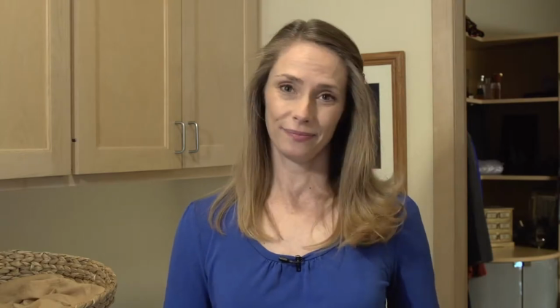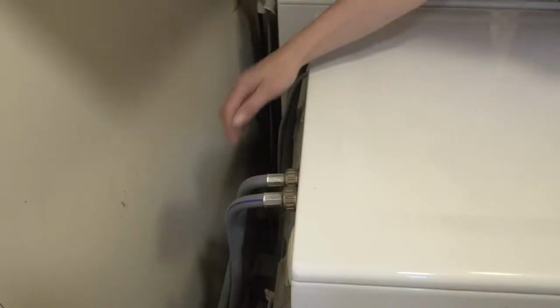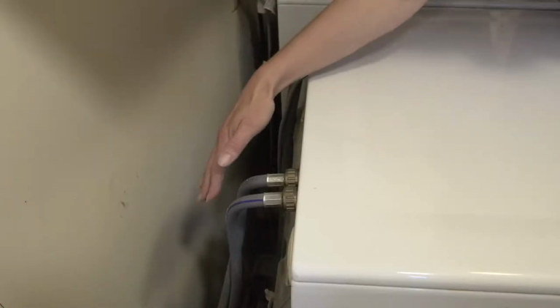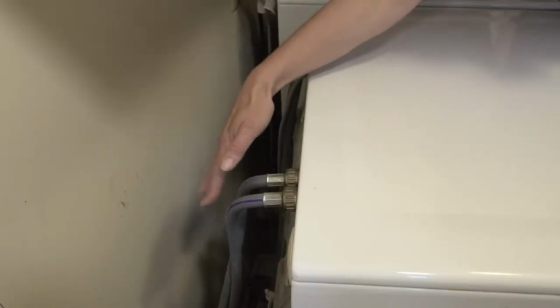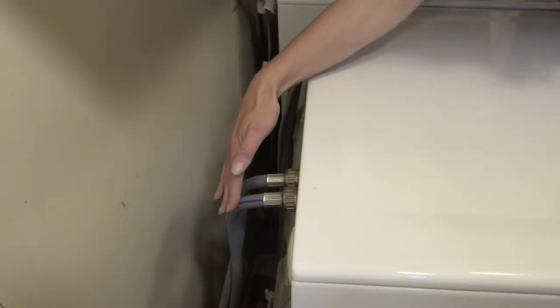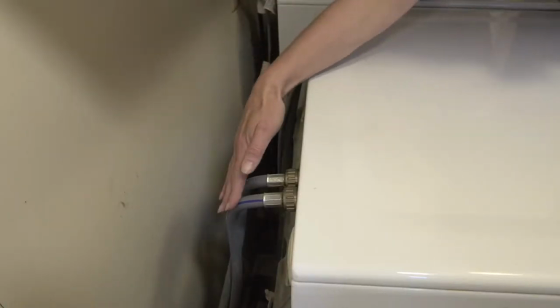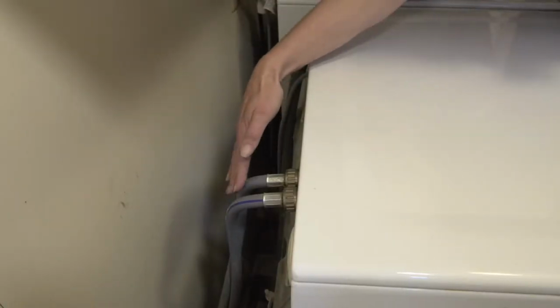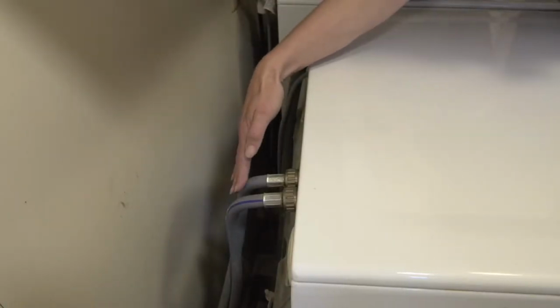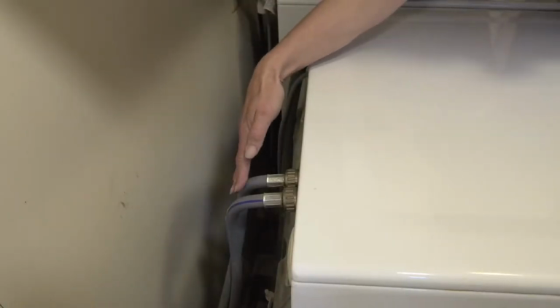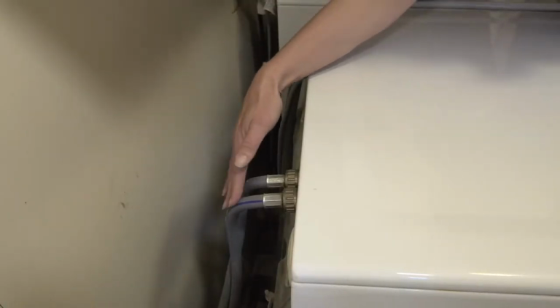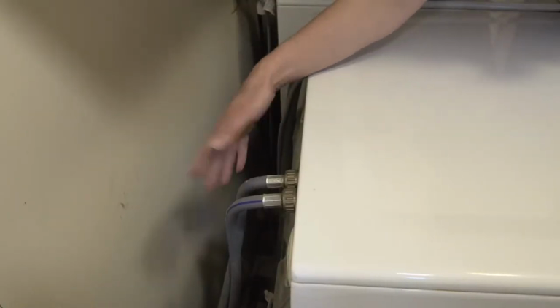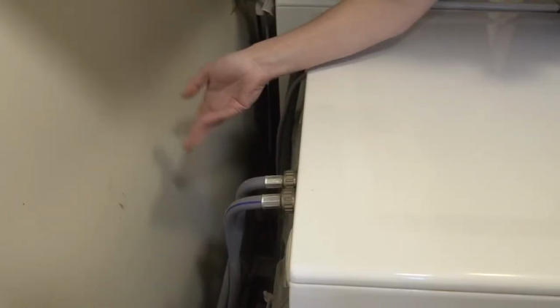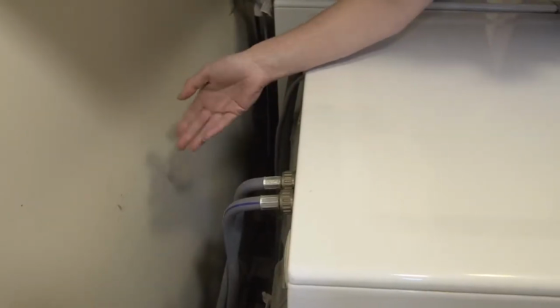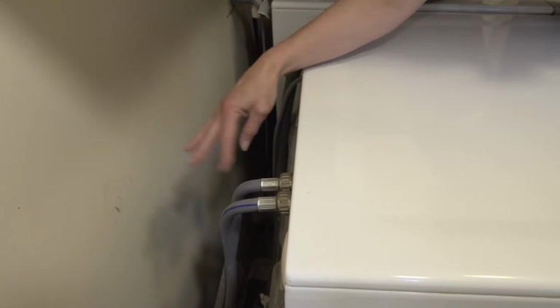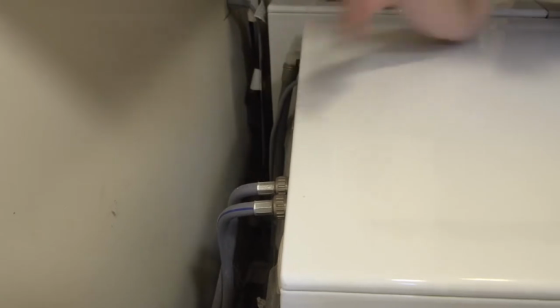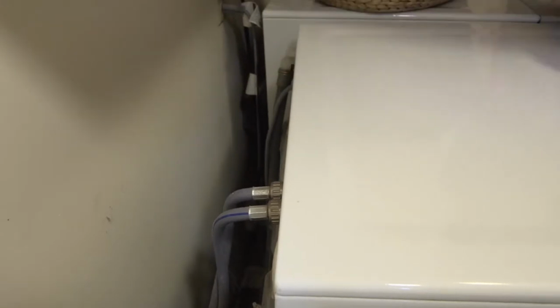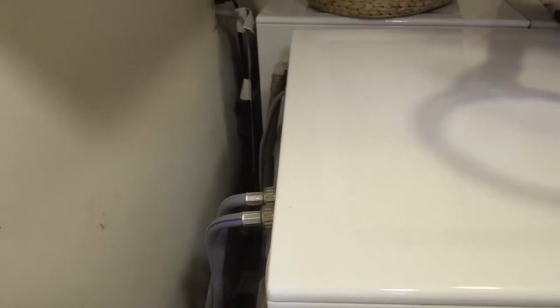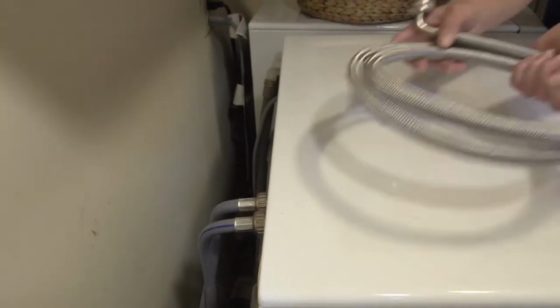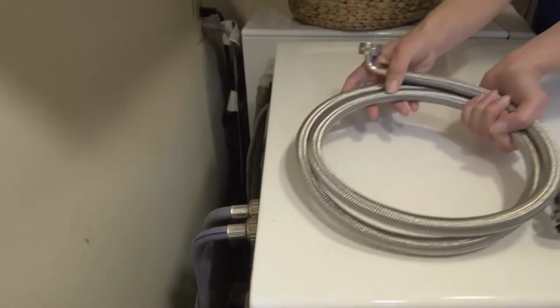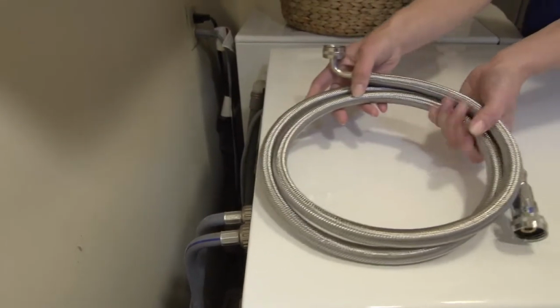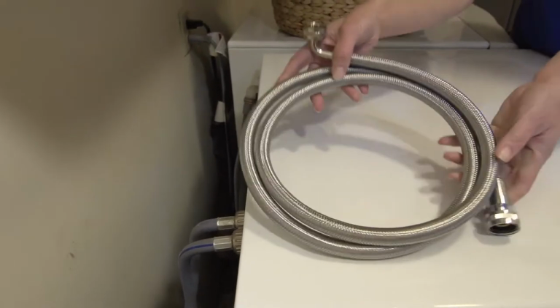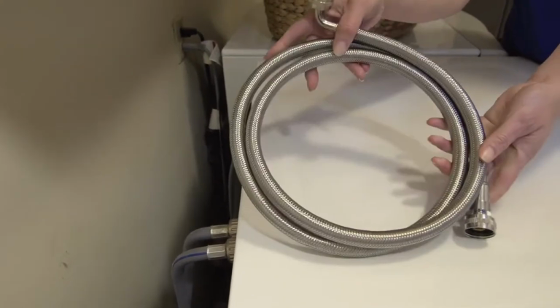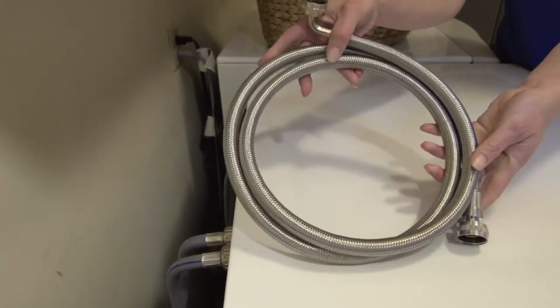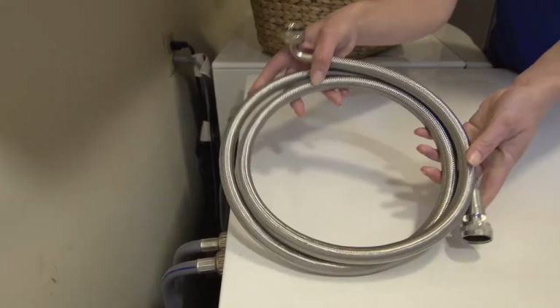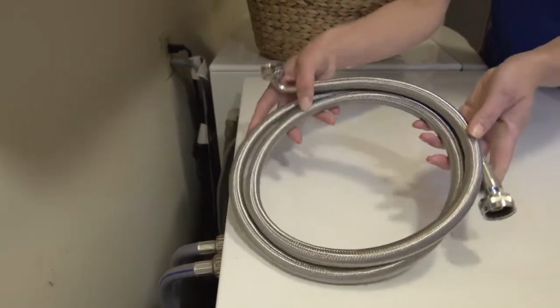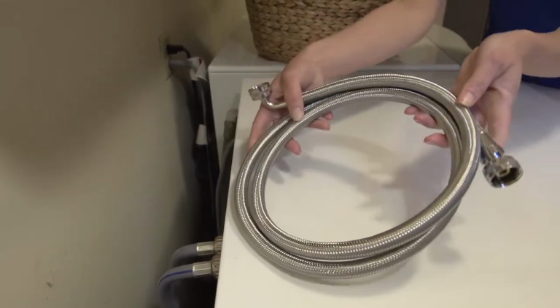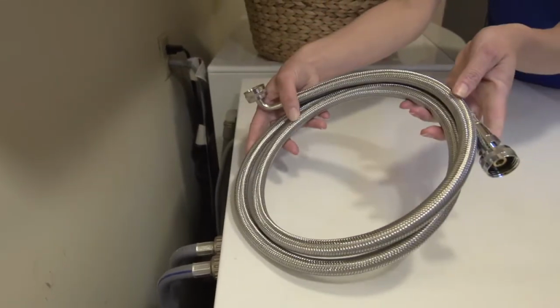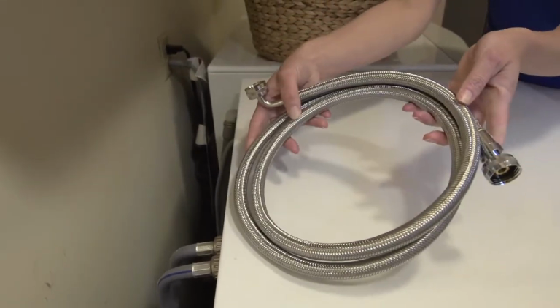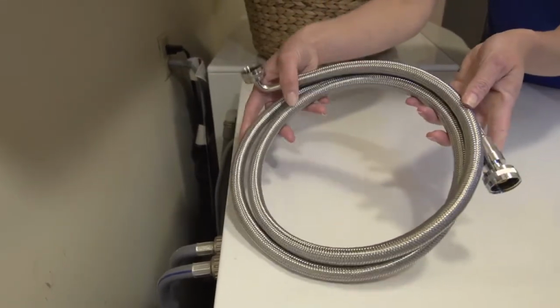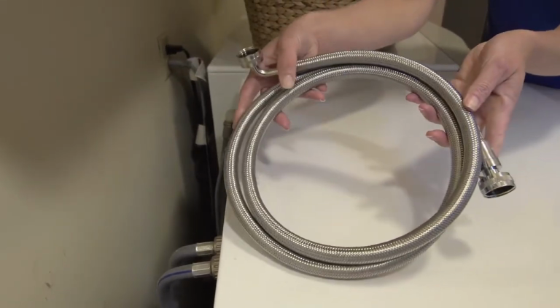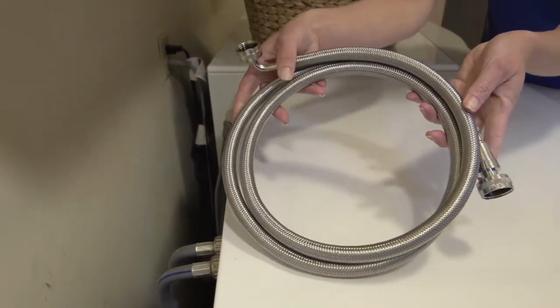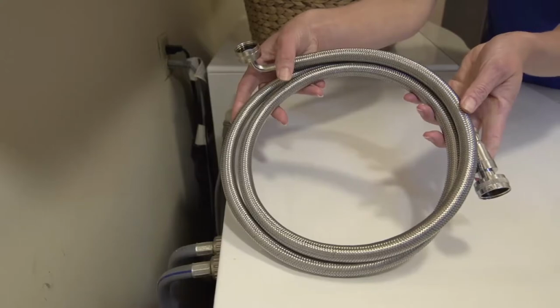Burst washing machine hoses are a common cause of catastrophic water damage in homes. A burst-free hose like this can solve that potential problem.